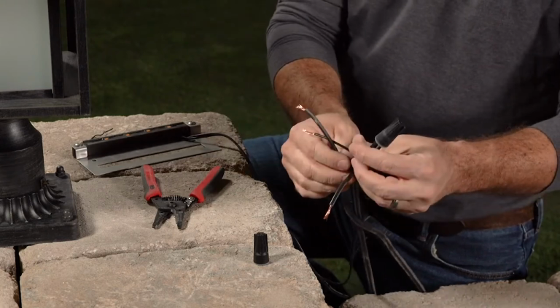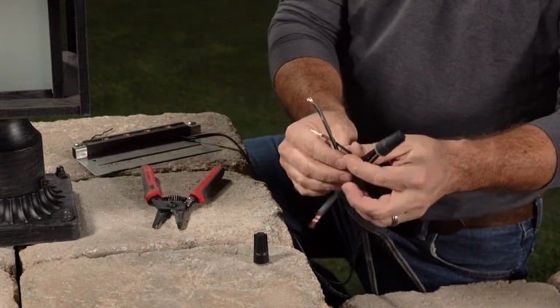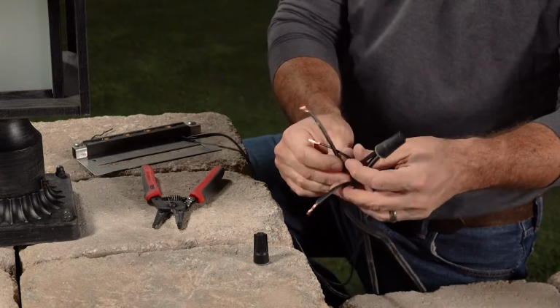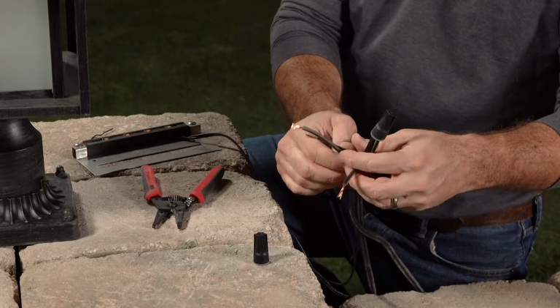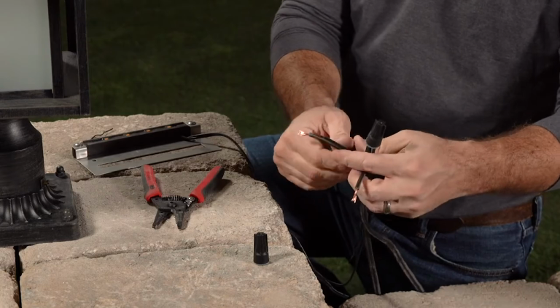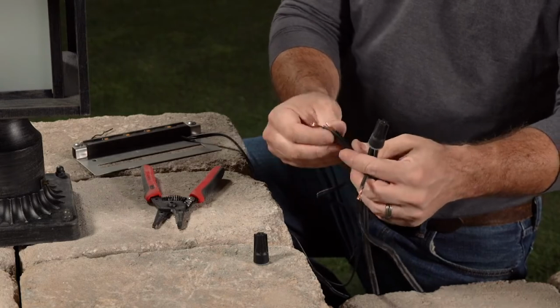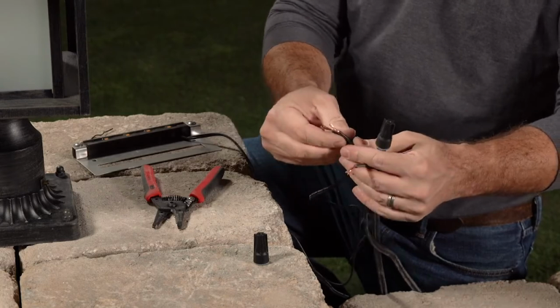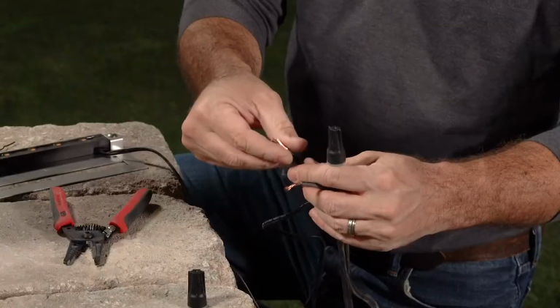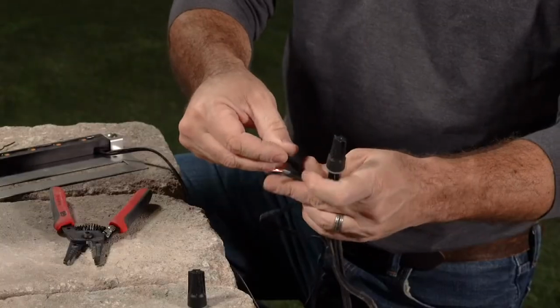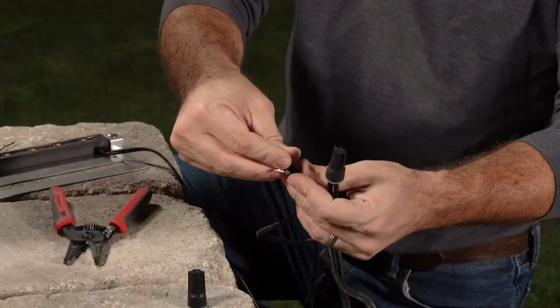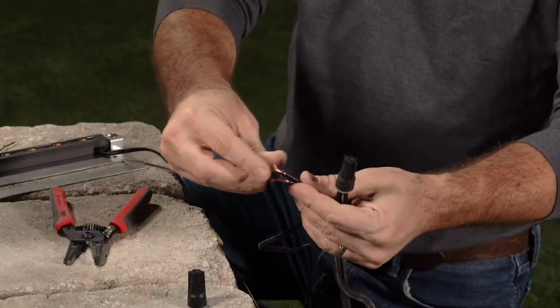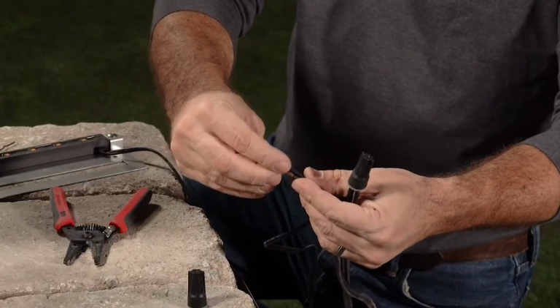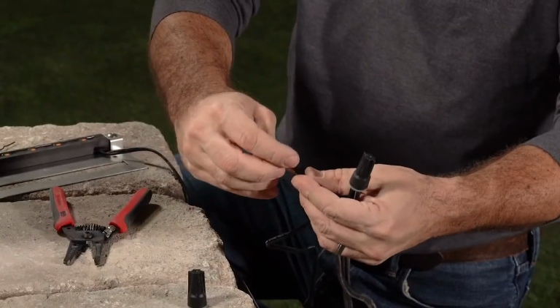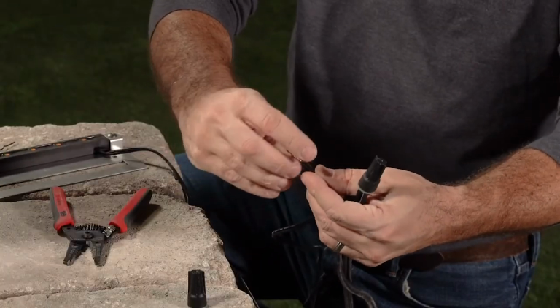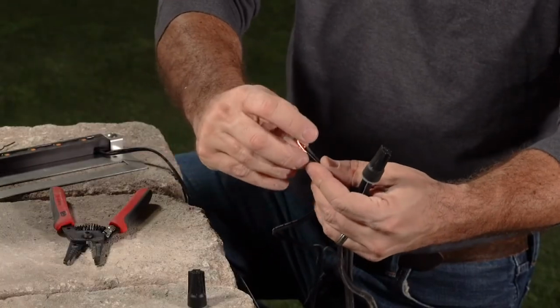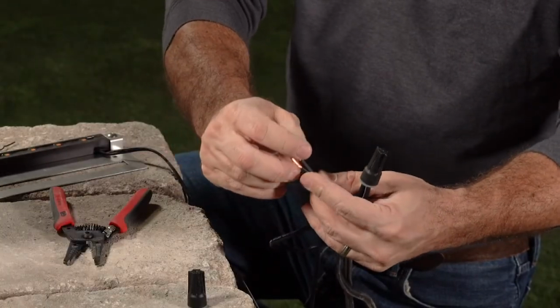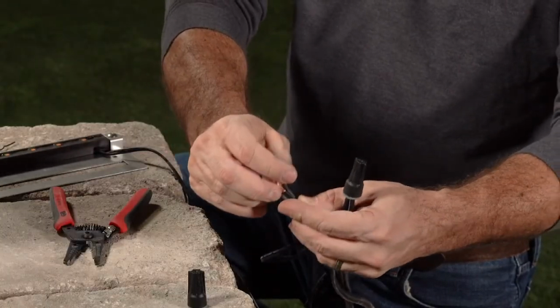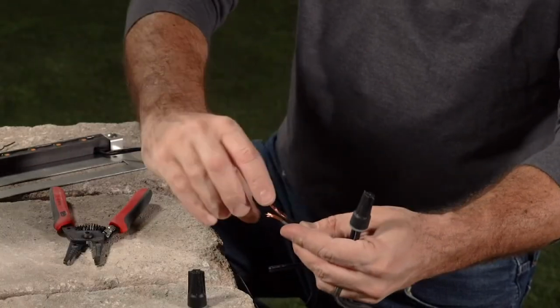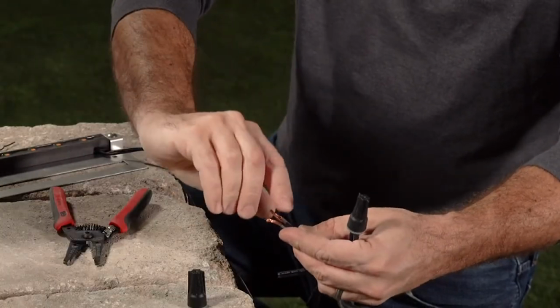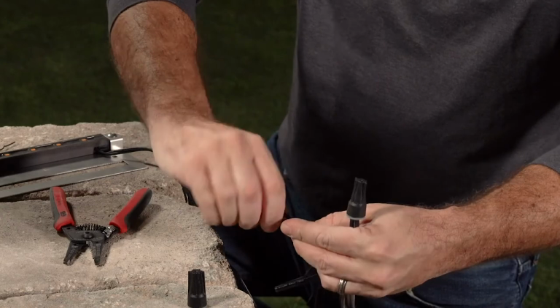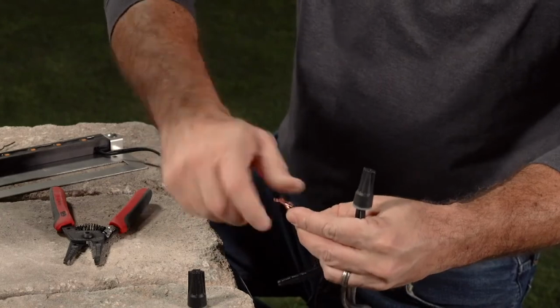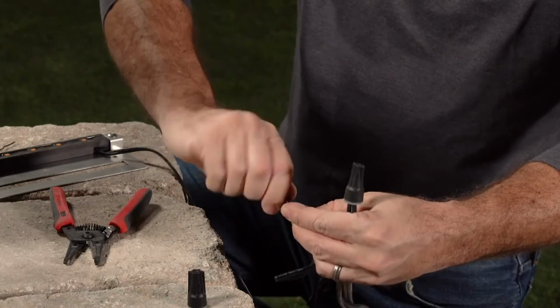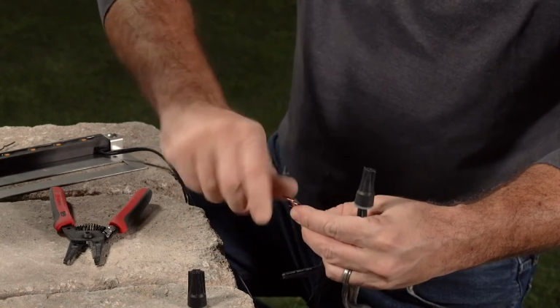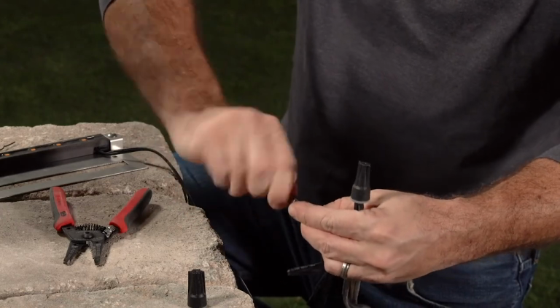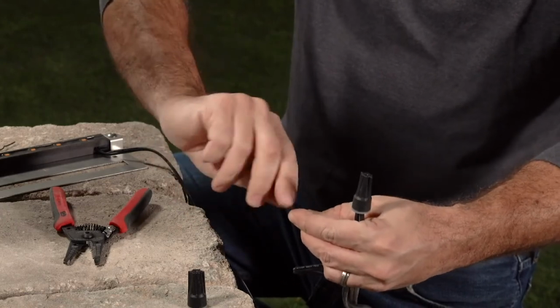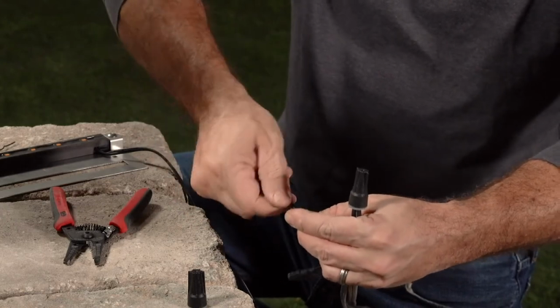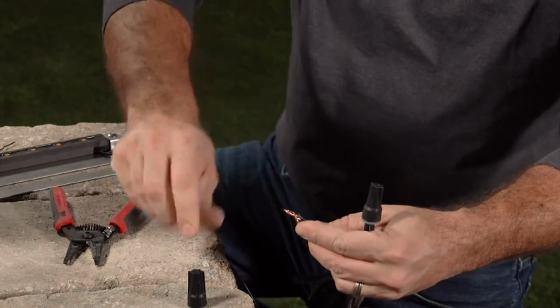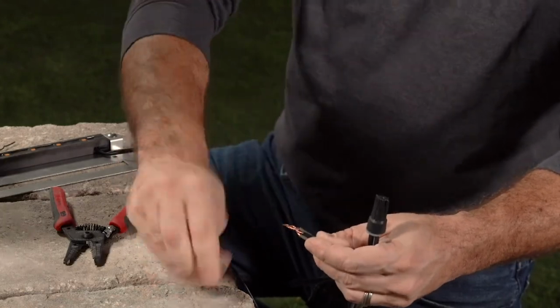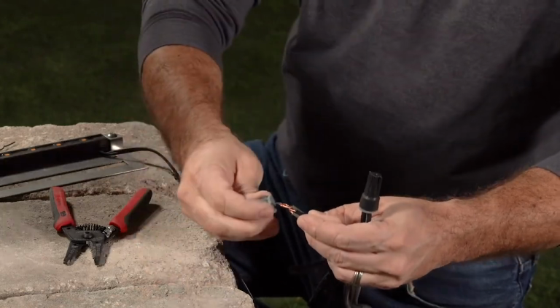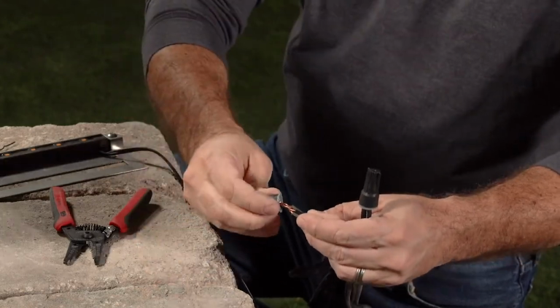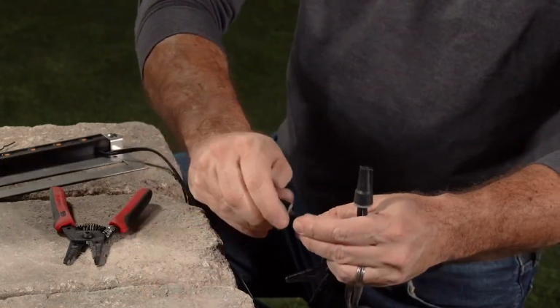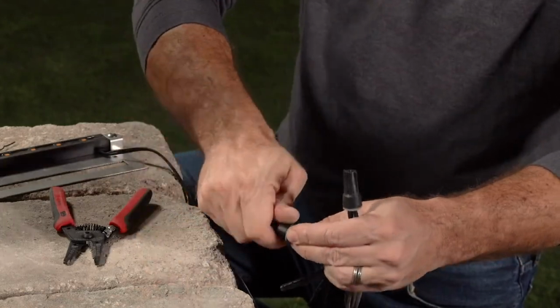Take your second set of wires, do the same — twist to the right, insert in the wire nut, and twist so it no longer turns.